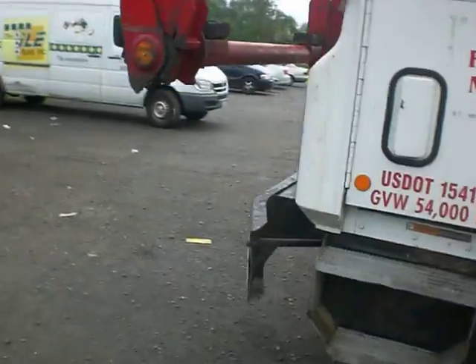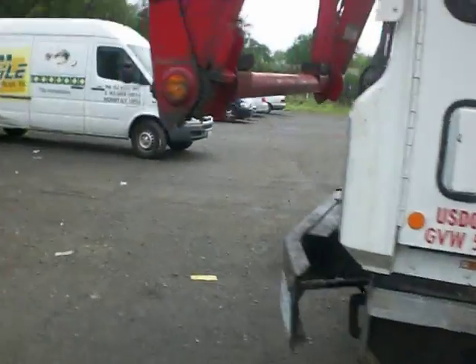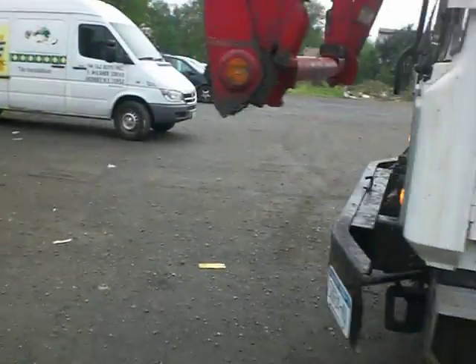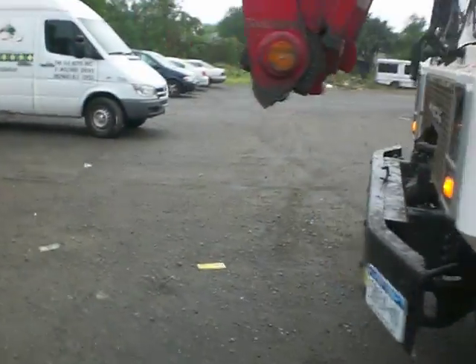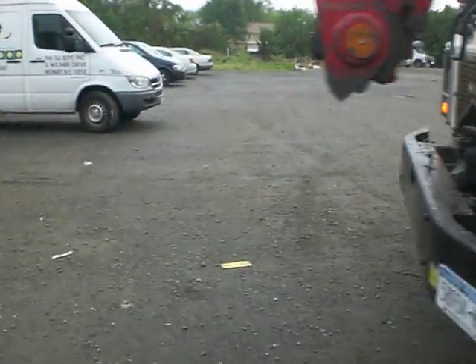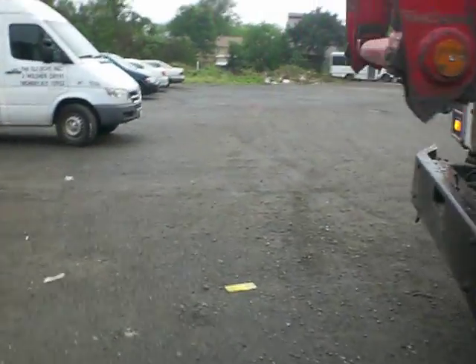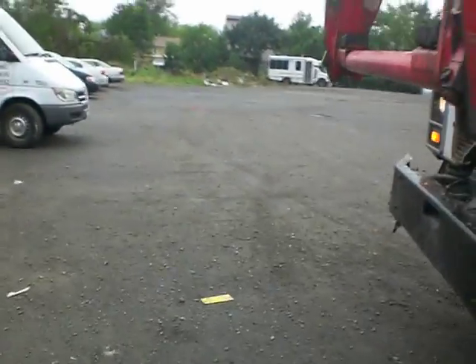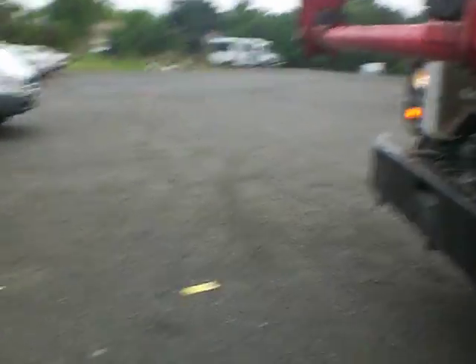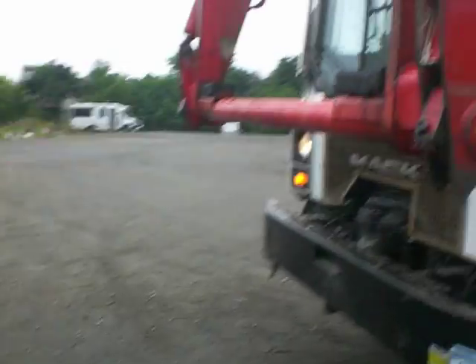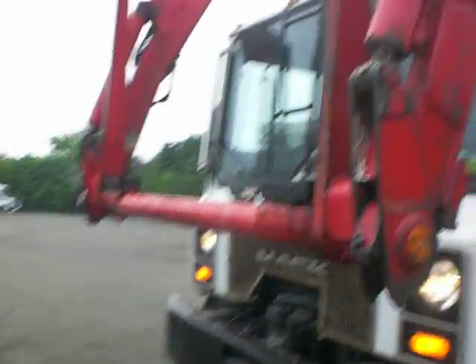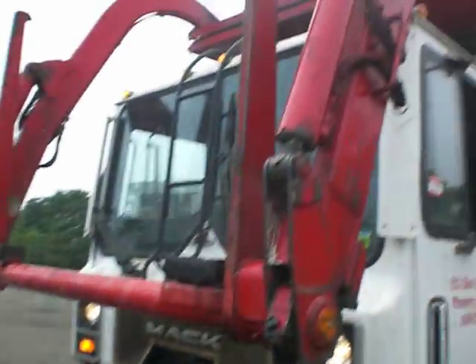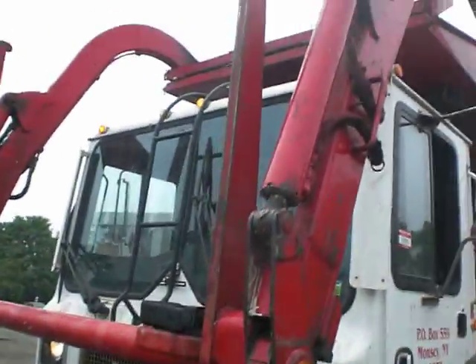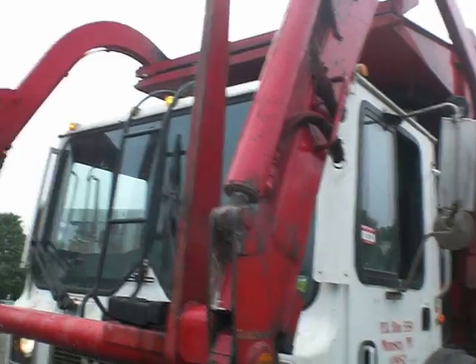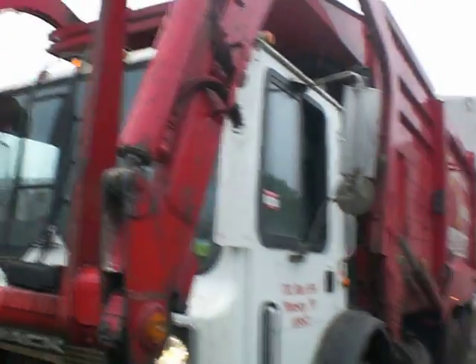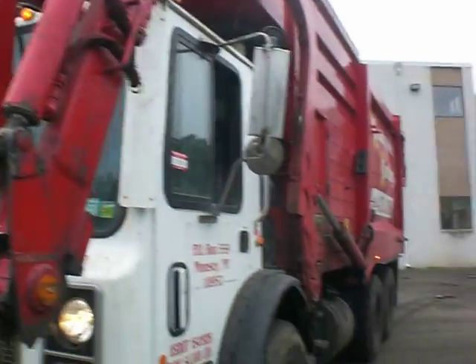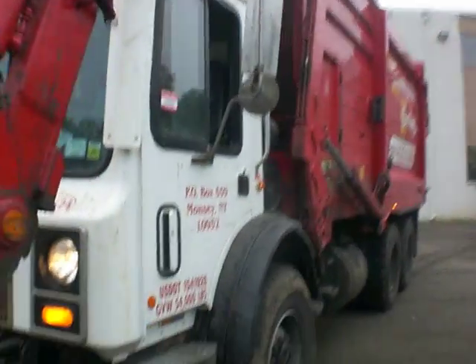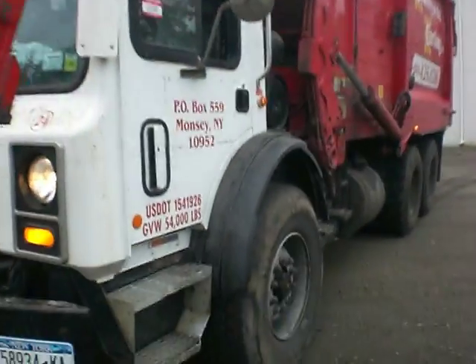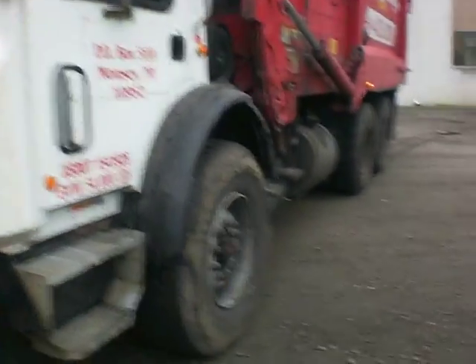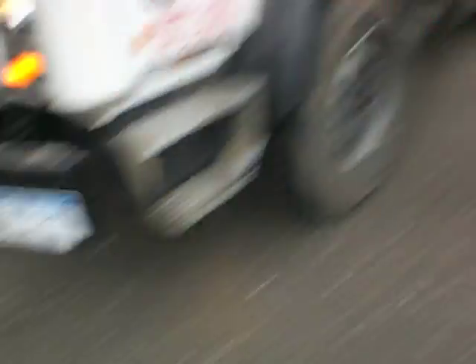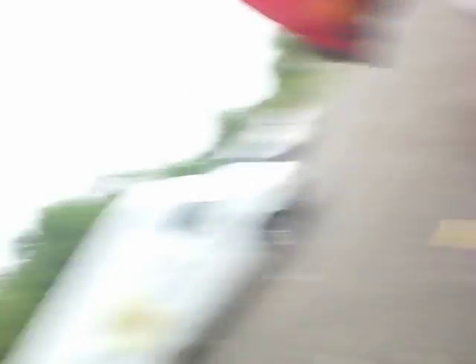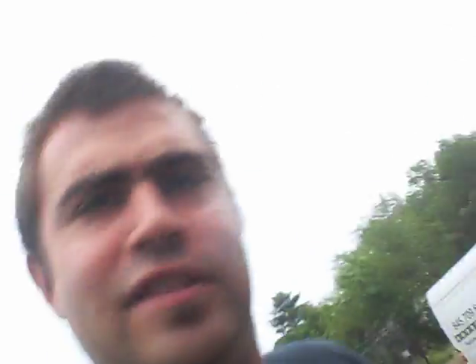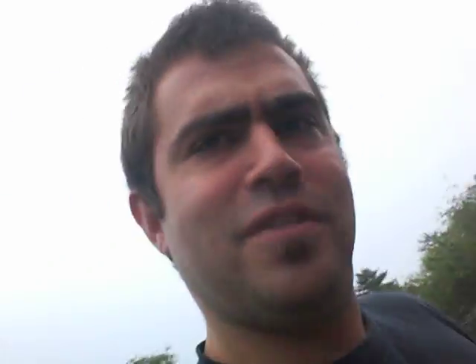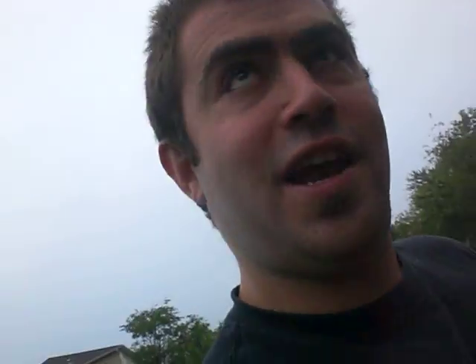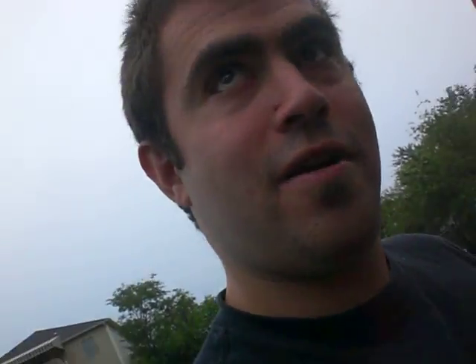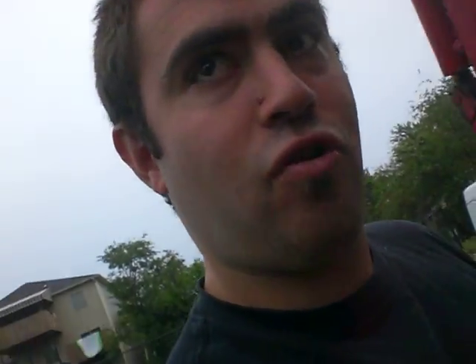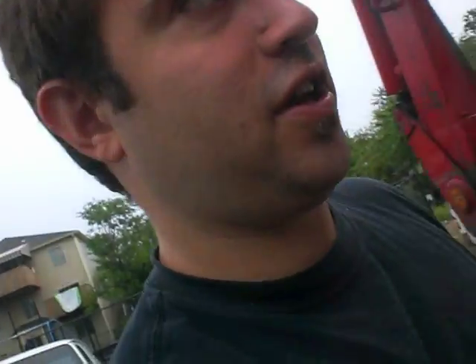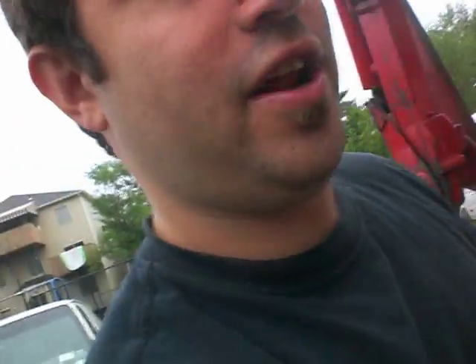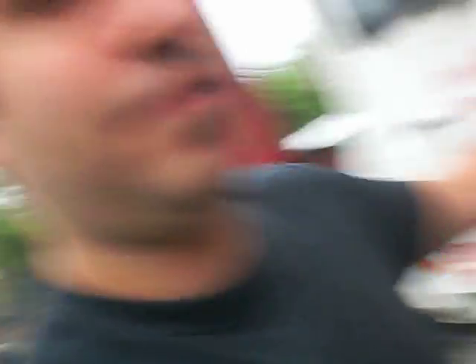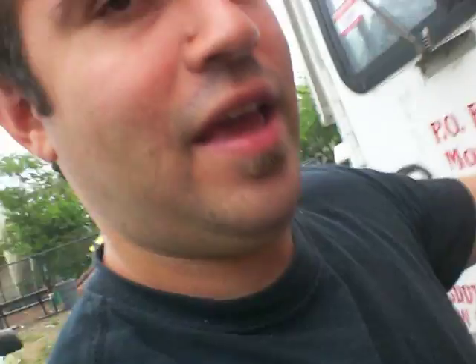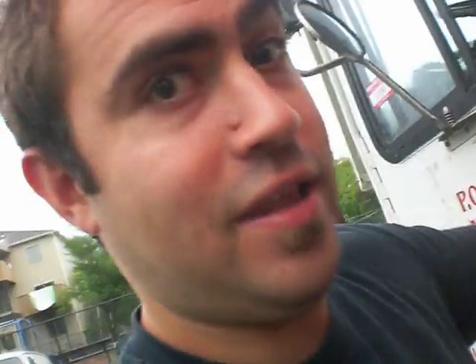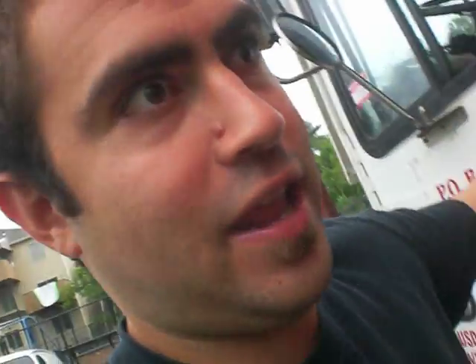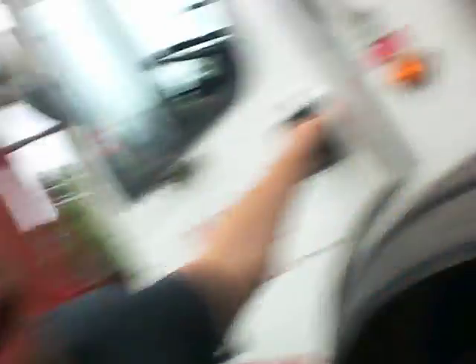Air ride seats, which is nice. That's about it folks. Let's dump this container, crush the container, and get out of here.